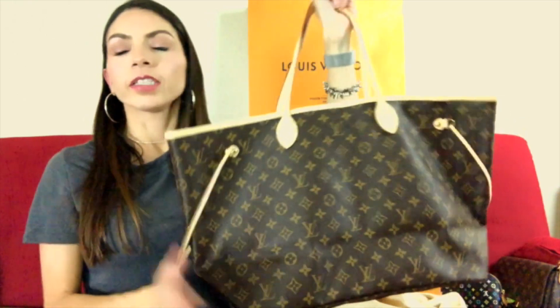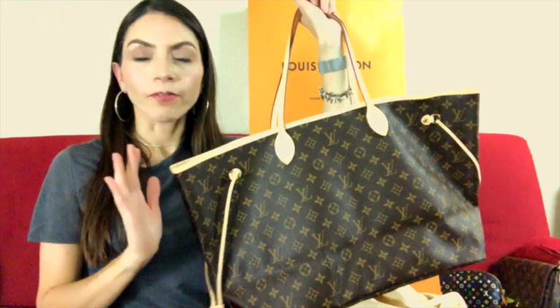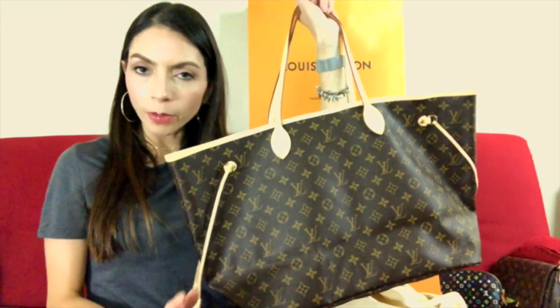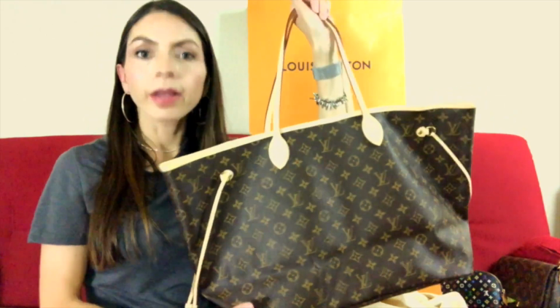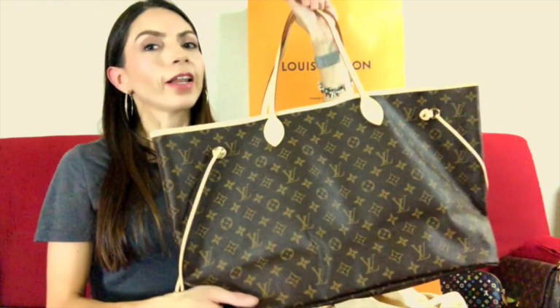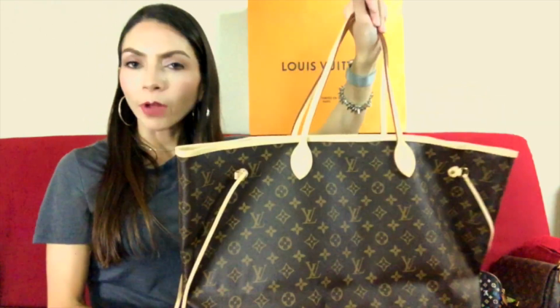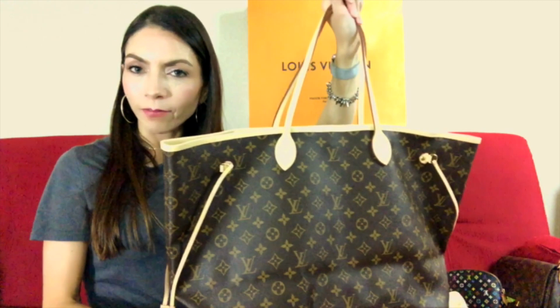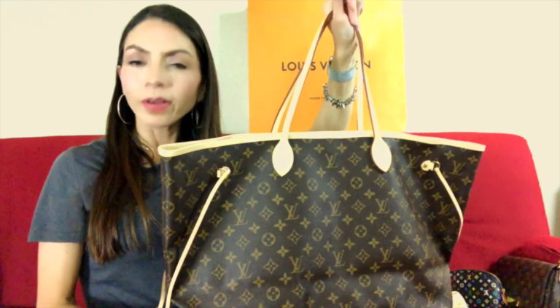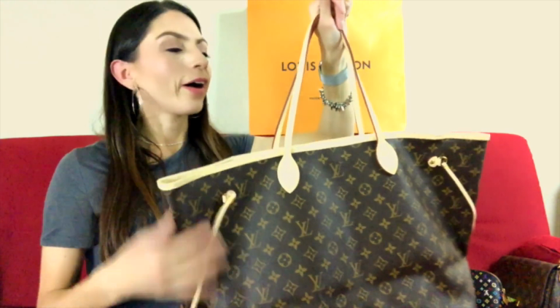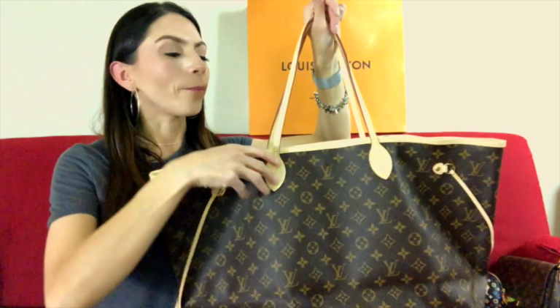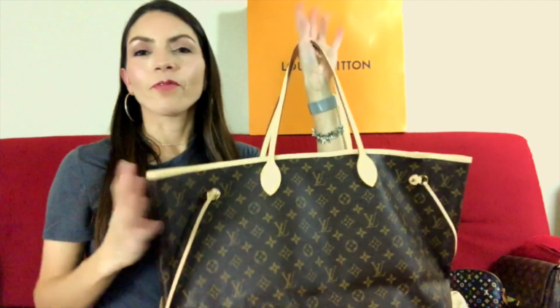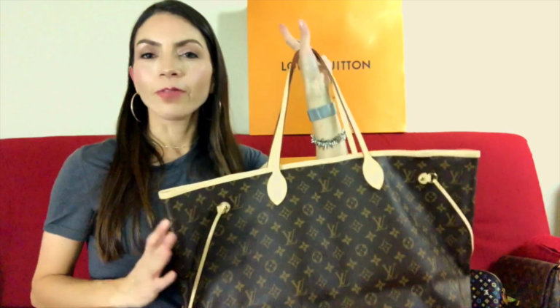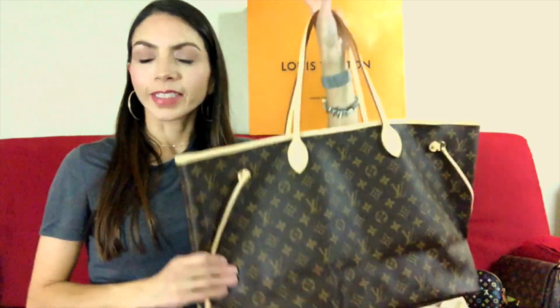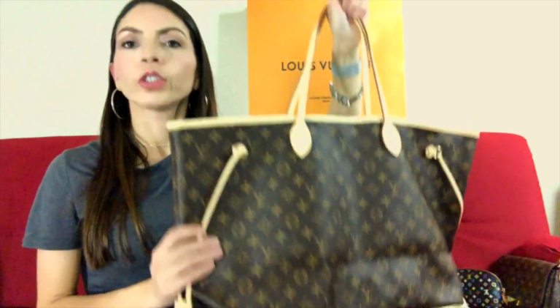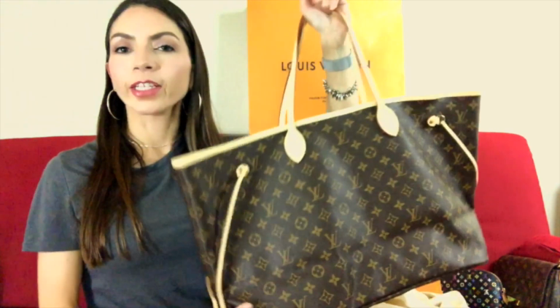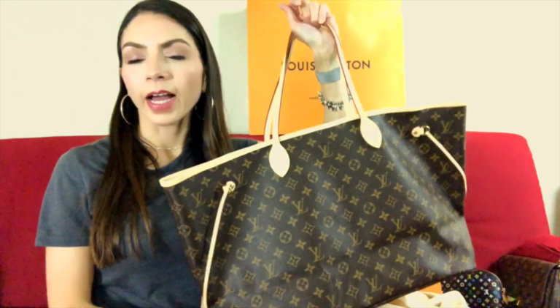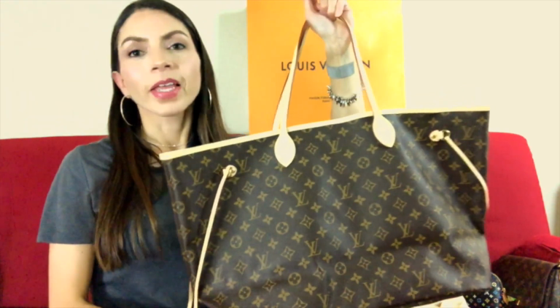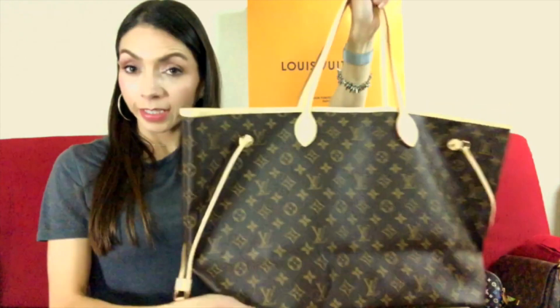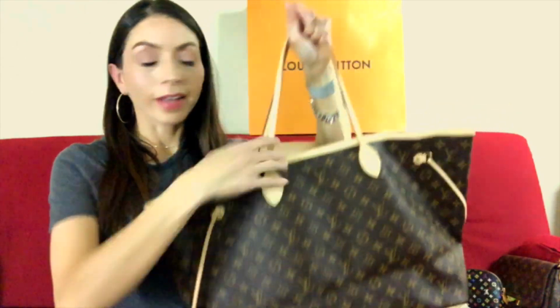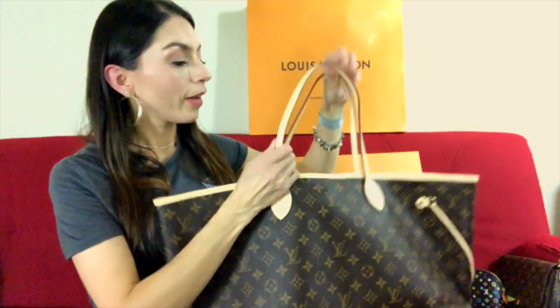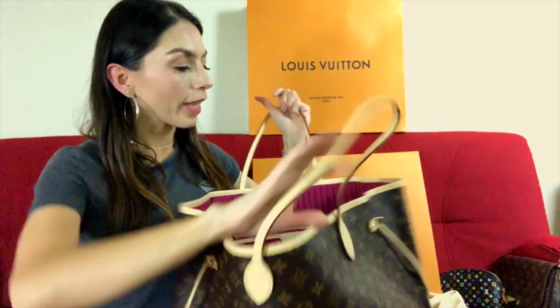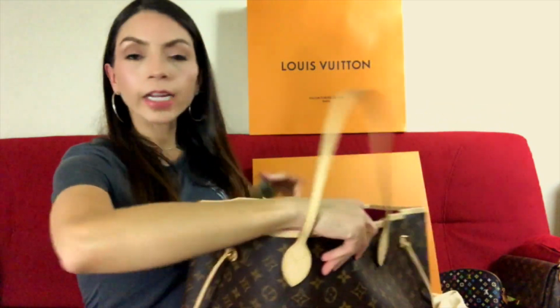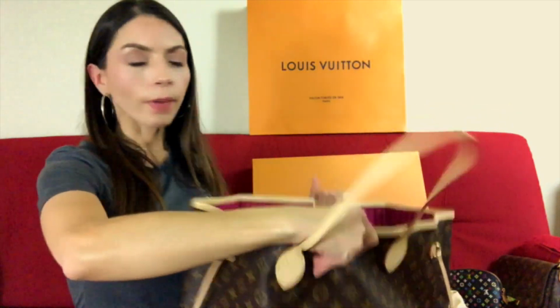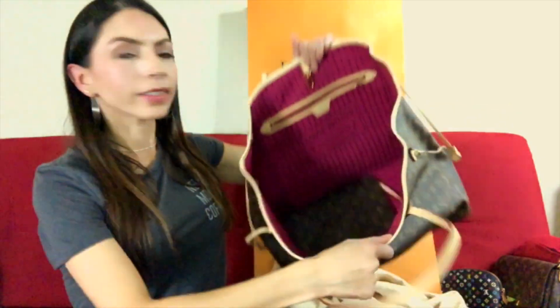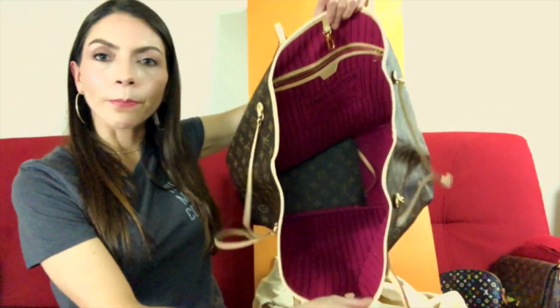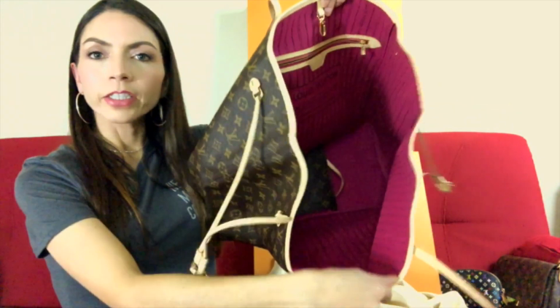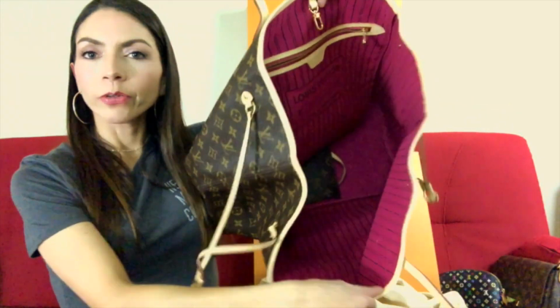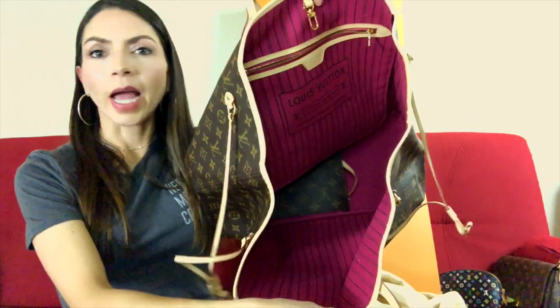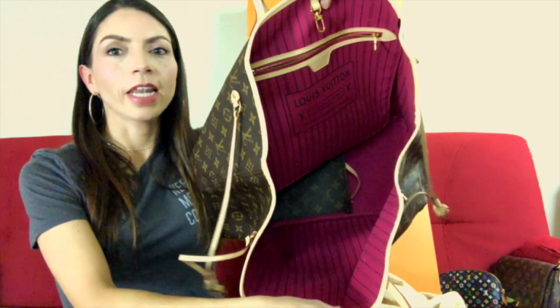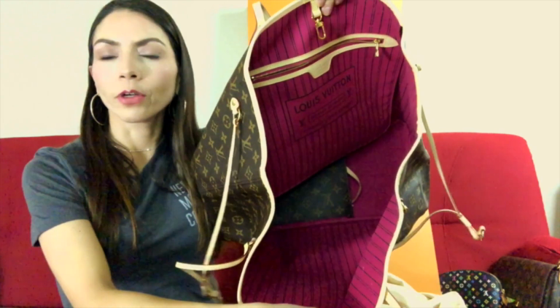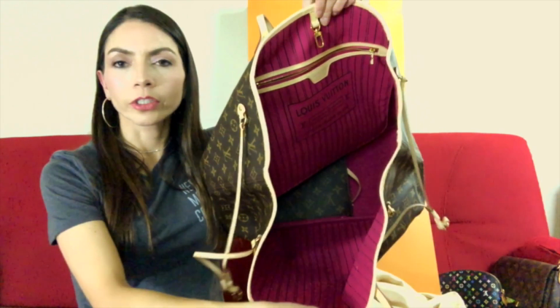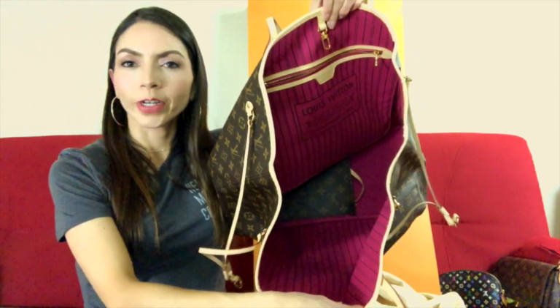And here is the bag! This is the Neverfull GM in the monogram canvas. I love this bag so much. It's a very popular bag — a lot of people have the Neverfull — but I am very, very excited to finally get it. The inside of this bag has a pink interior, which I love. The color is so pretty.